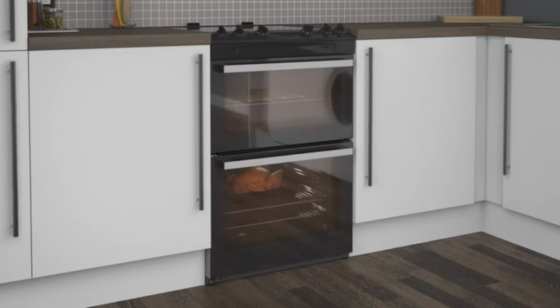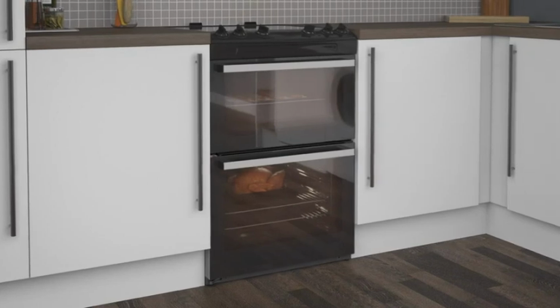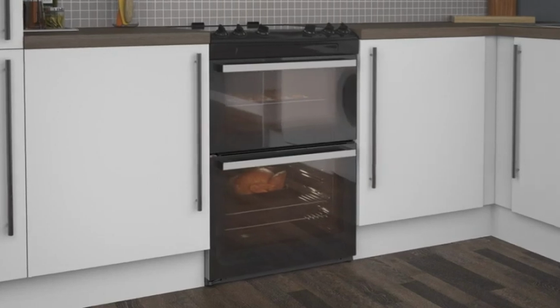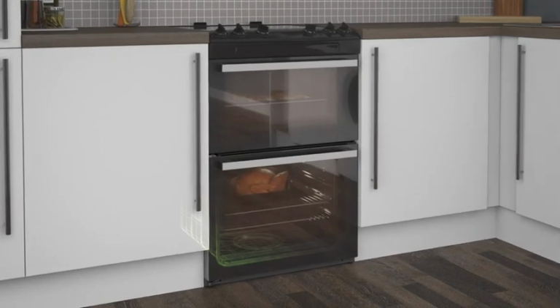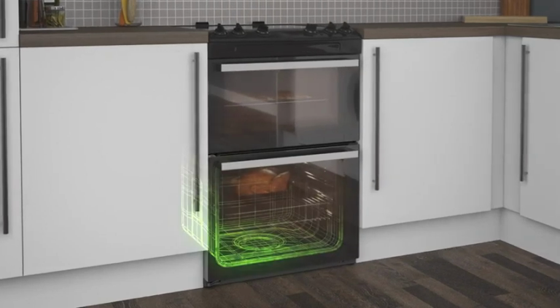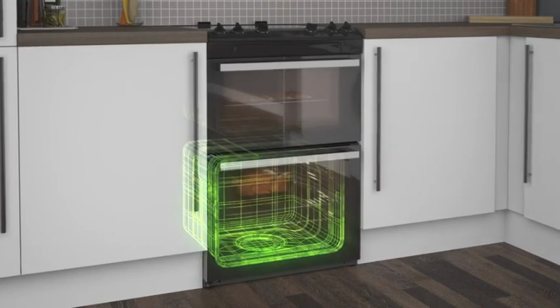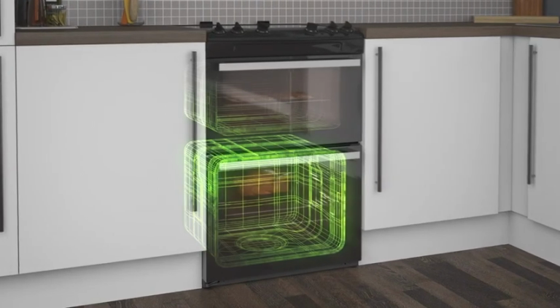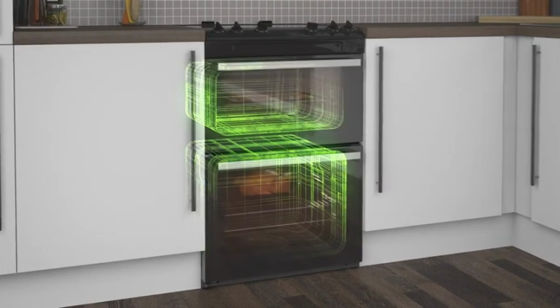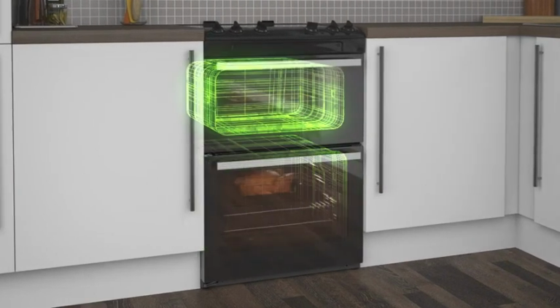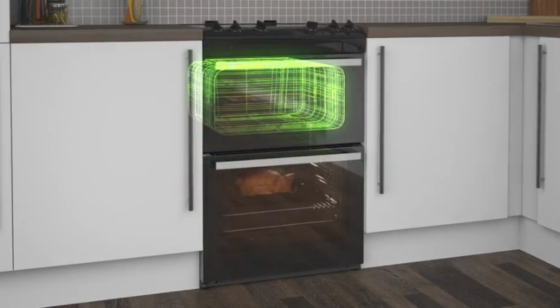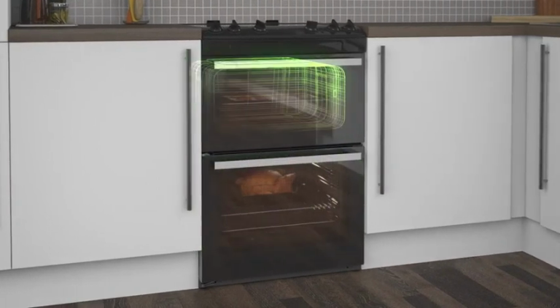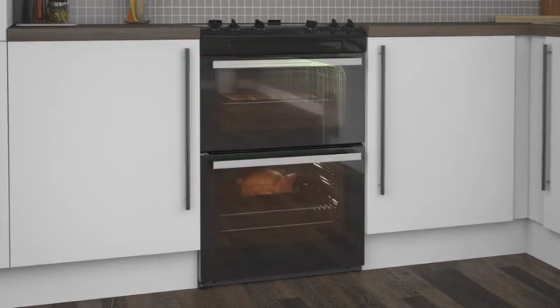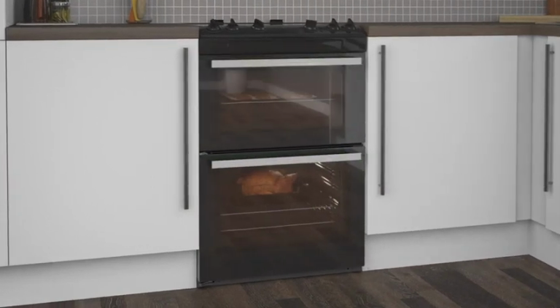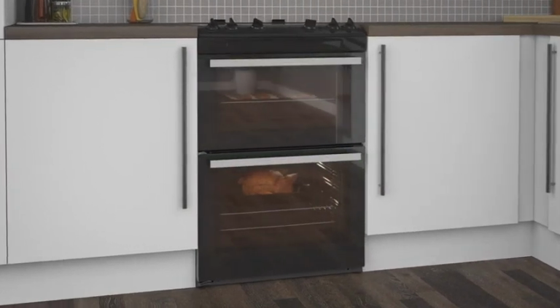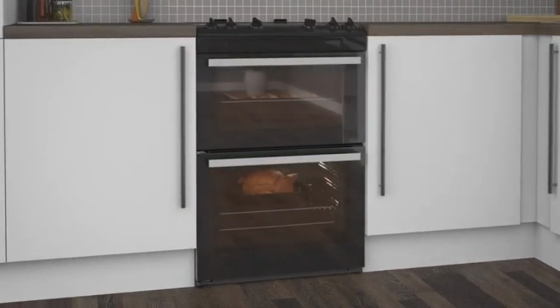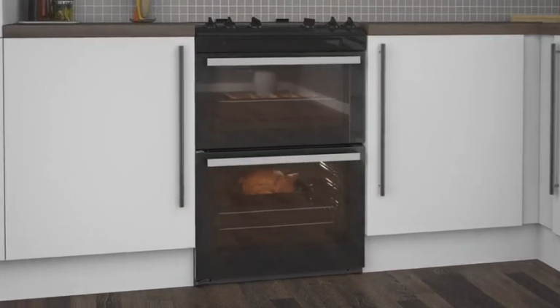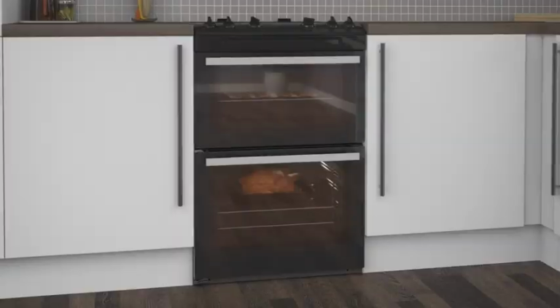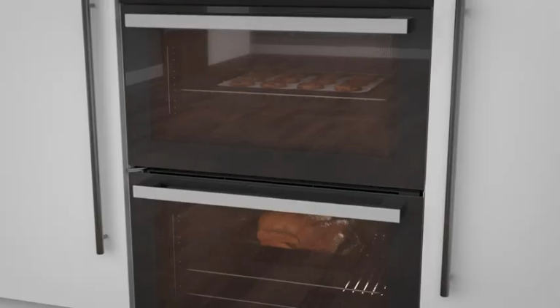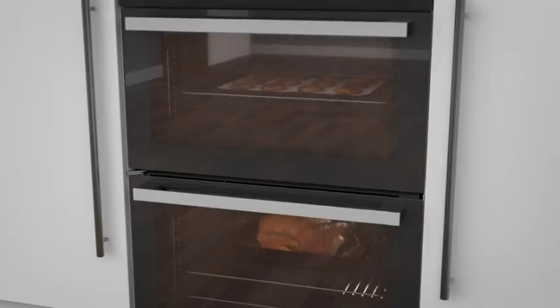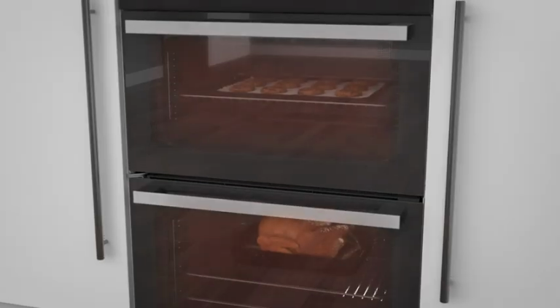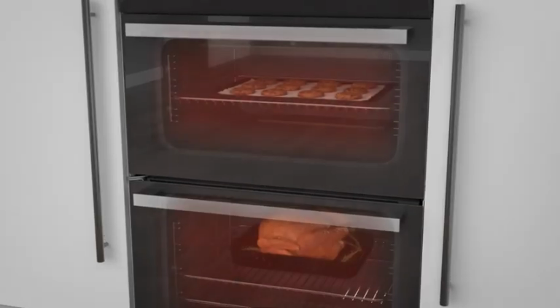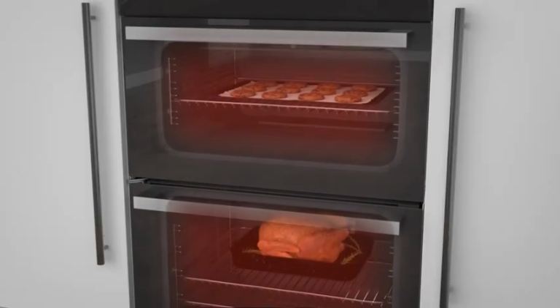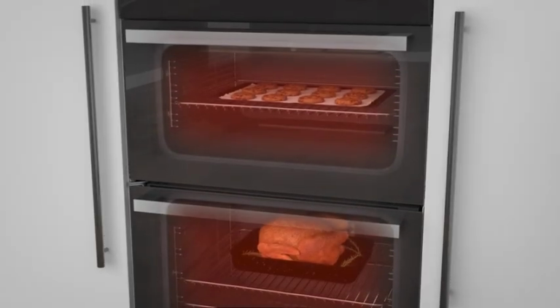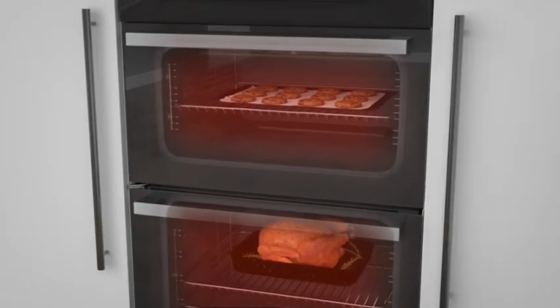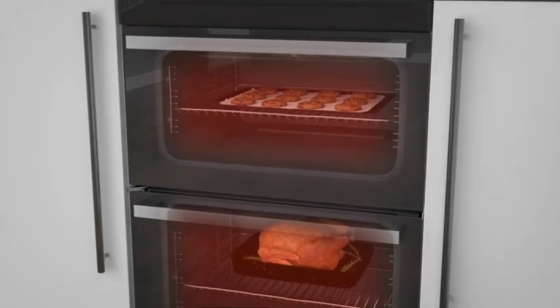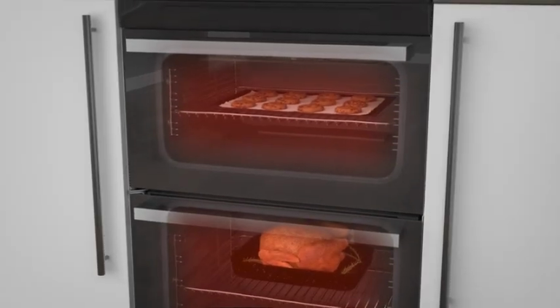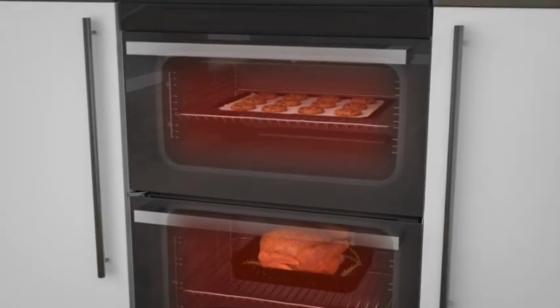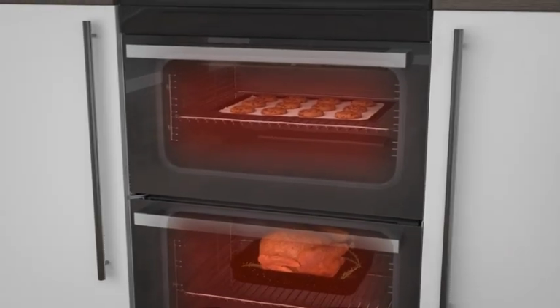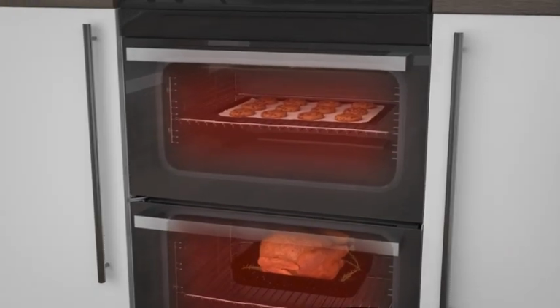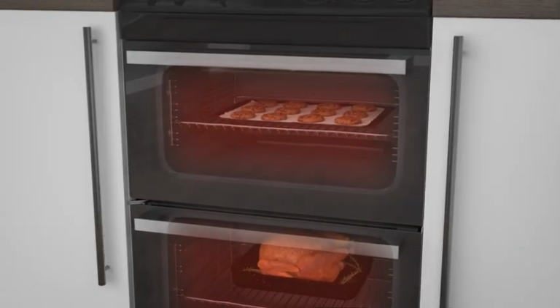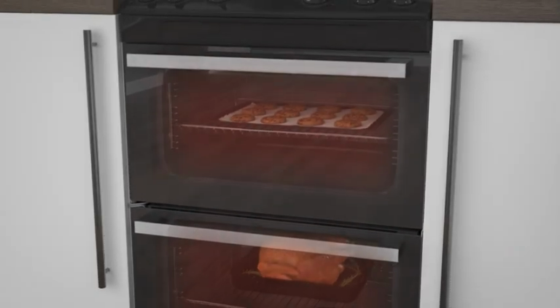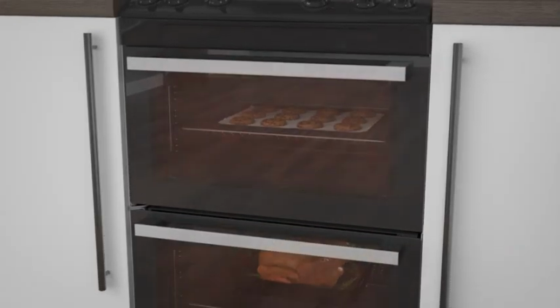Most will have a main oven with a second smaller cavity that can work as a straightforward oven and grill. So you can roast a chicken and still have space up top to bake those tasty homemade cookies.